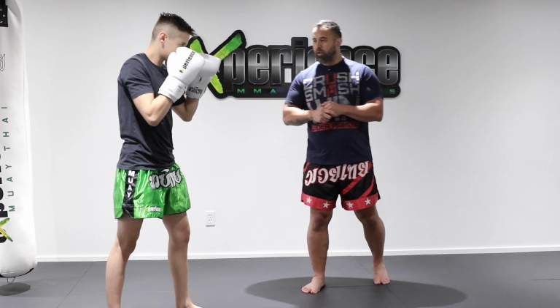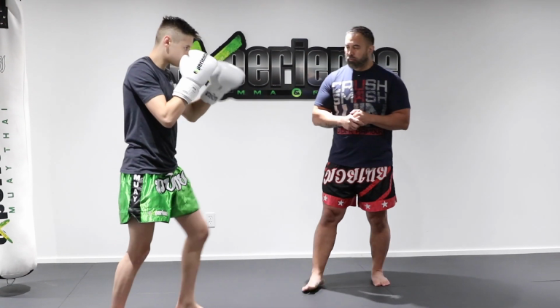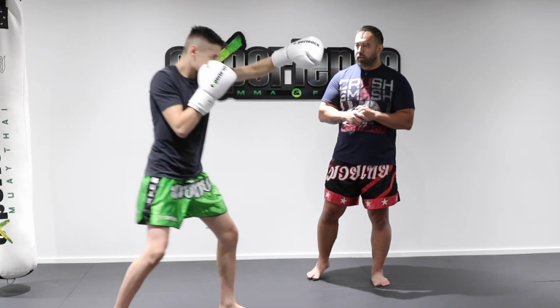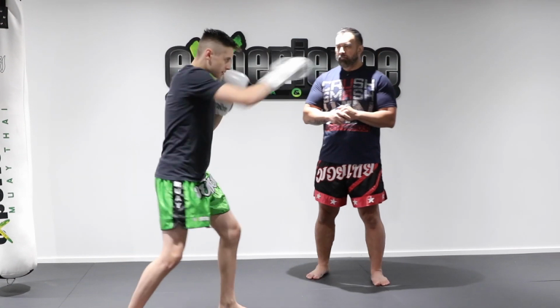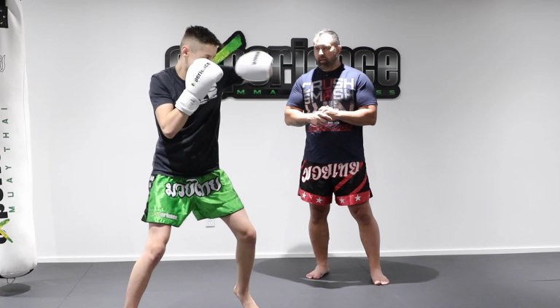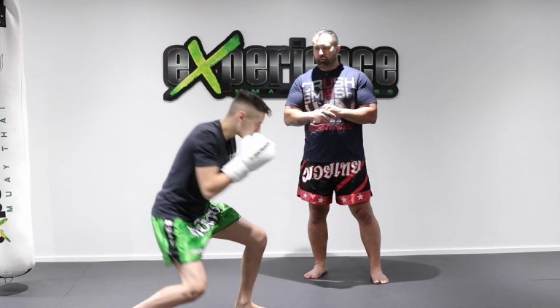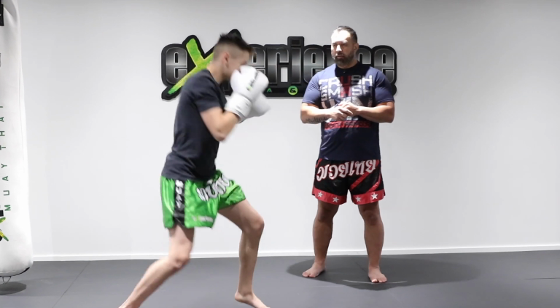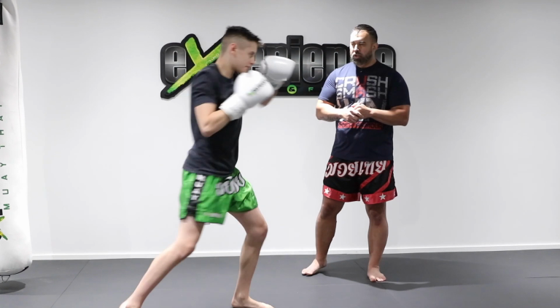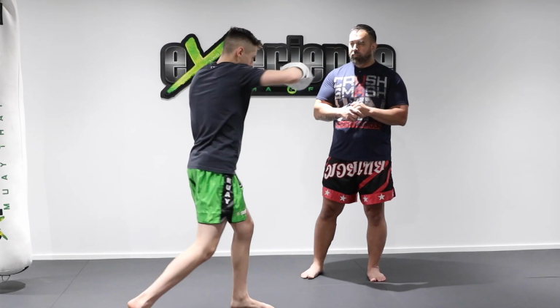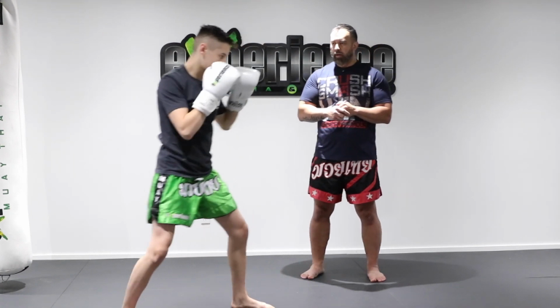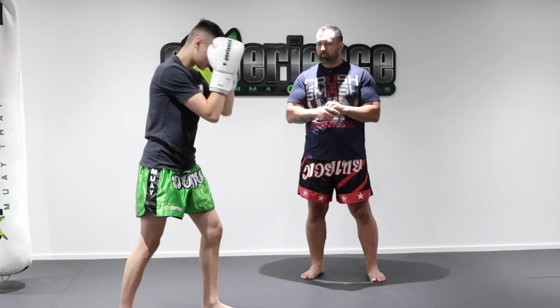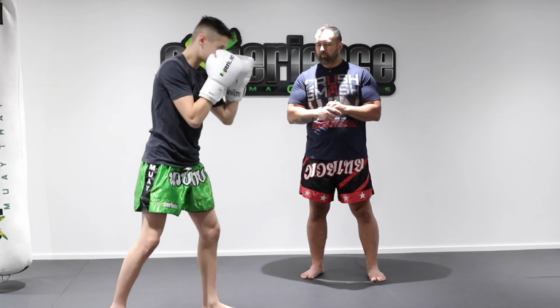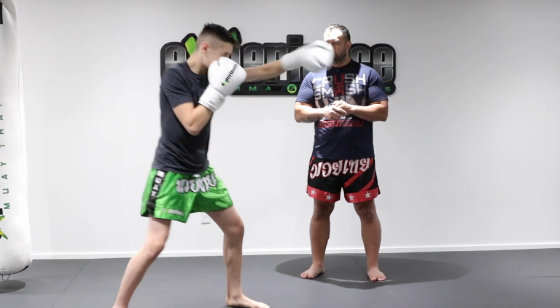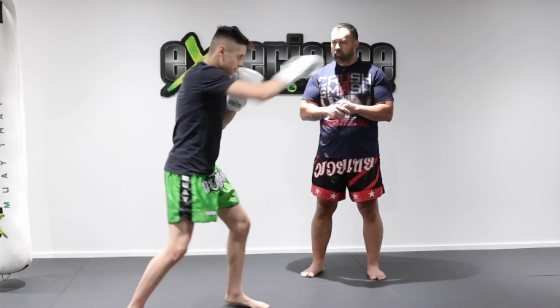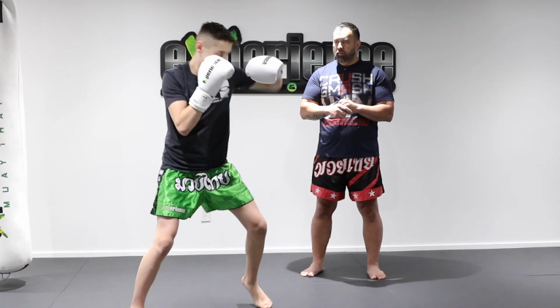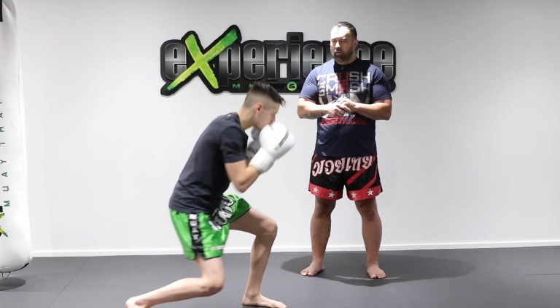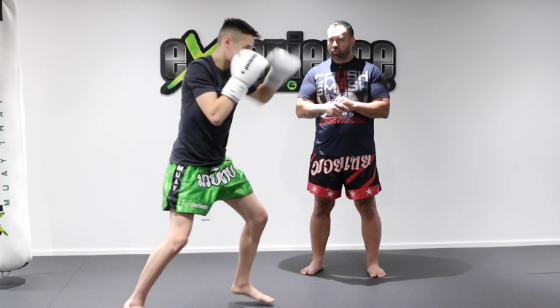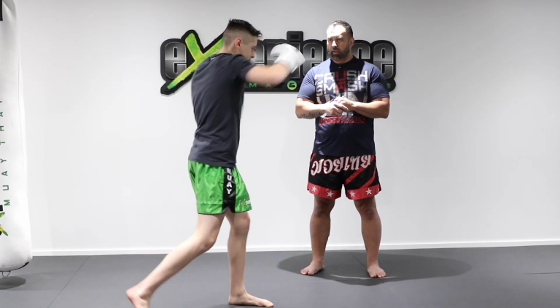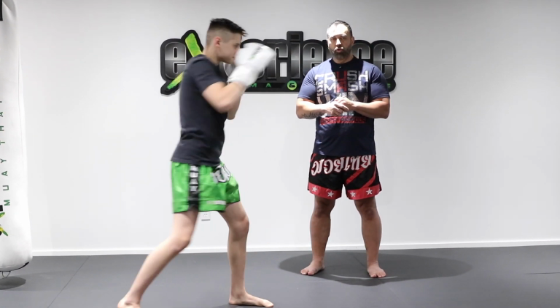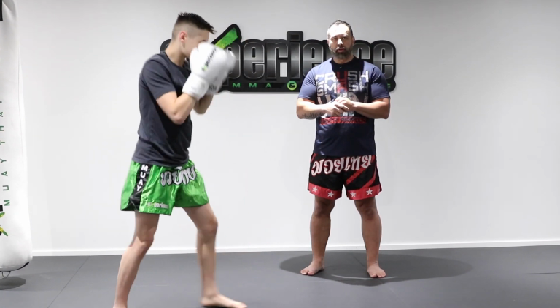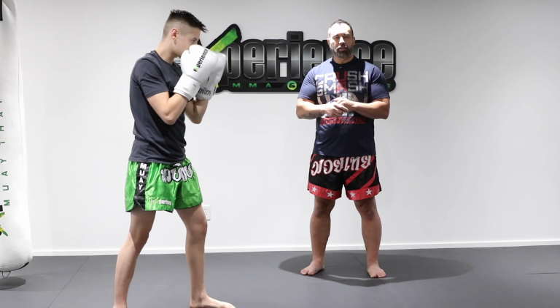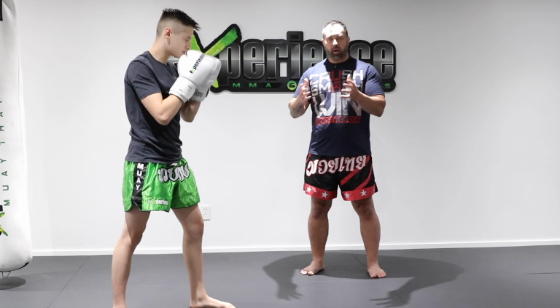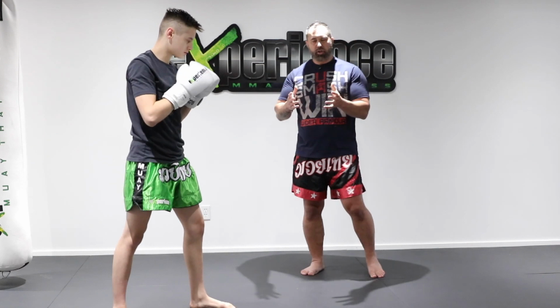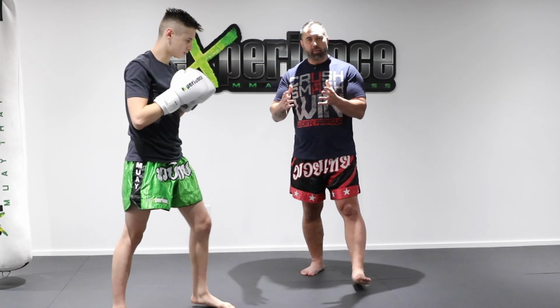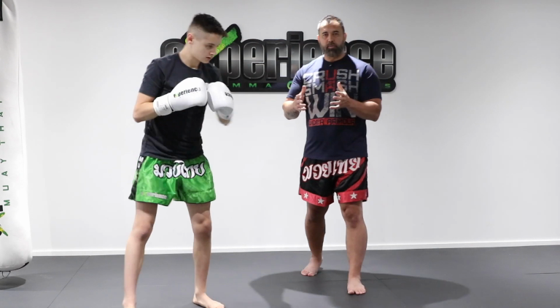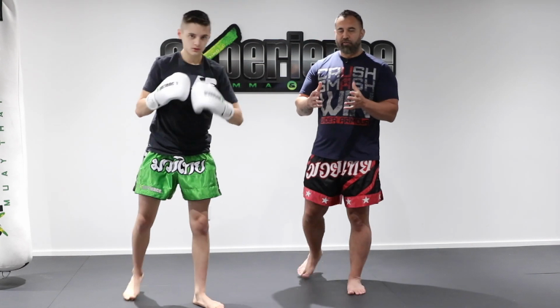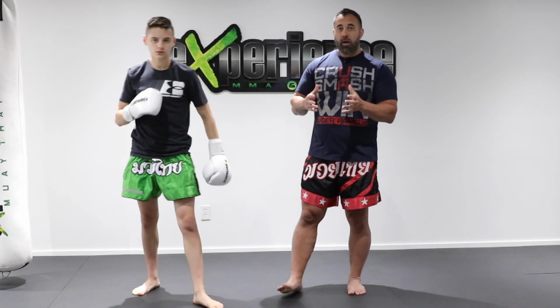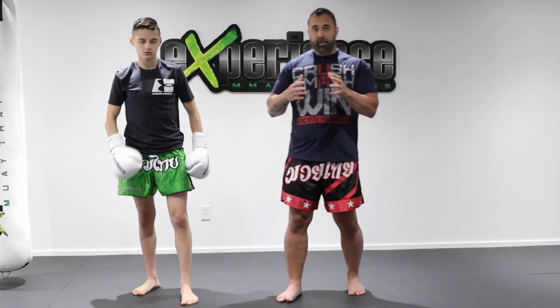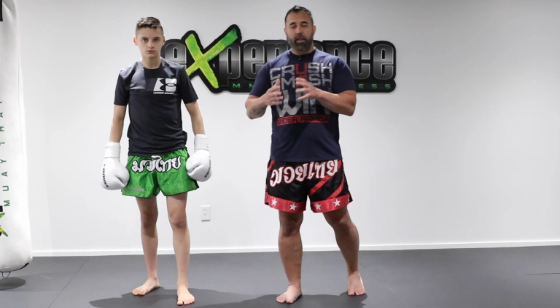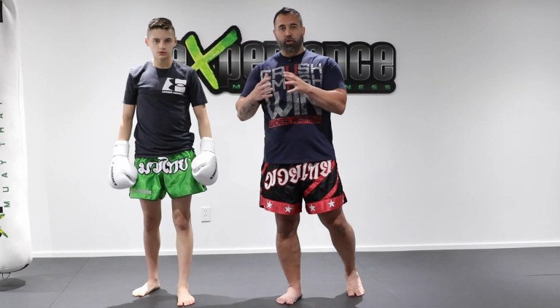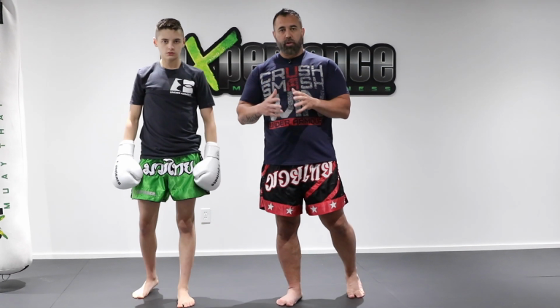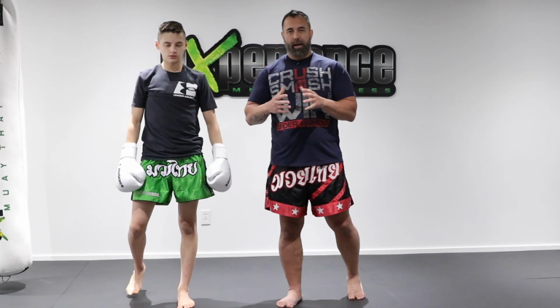Do this a few times. That's our first combination. Combinations and punches might differ, but this one here is a good drill to practice.